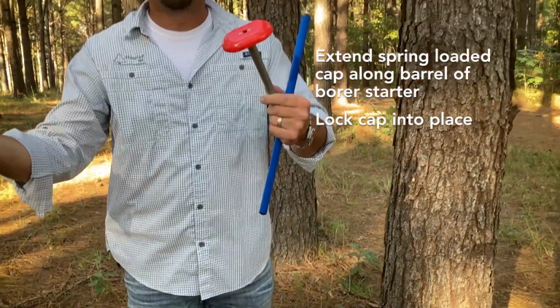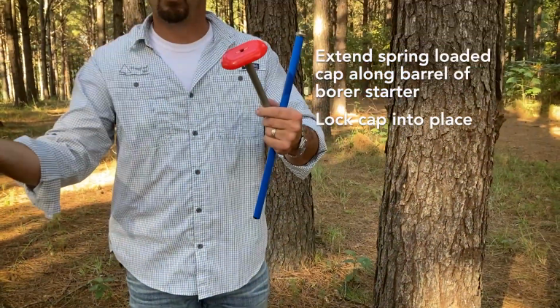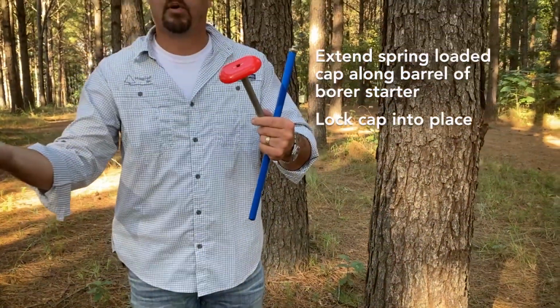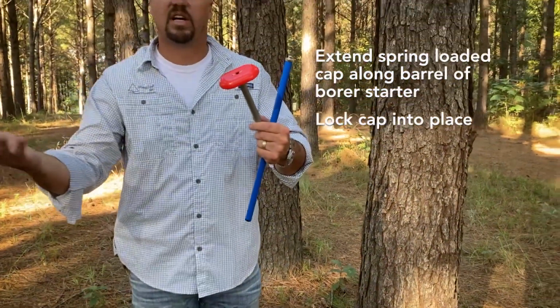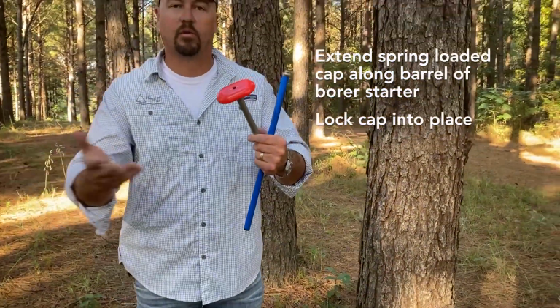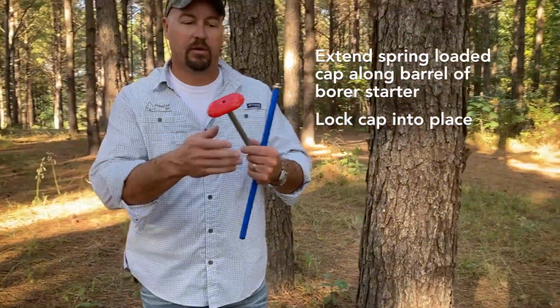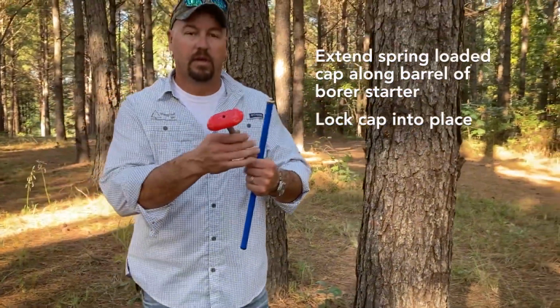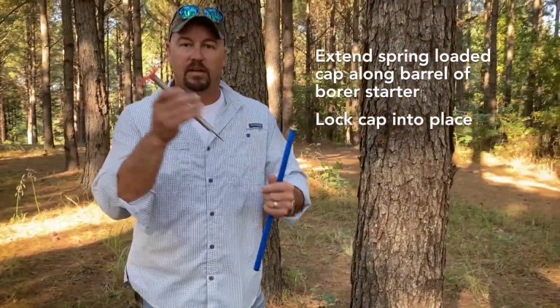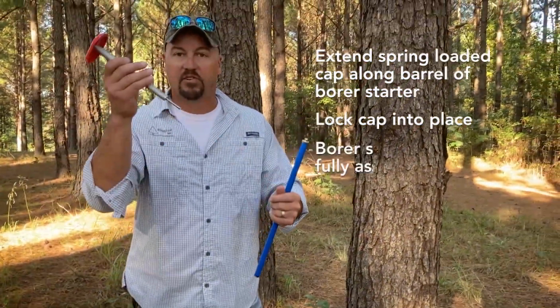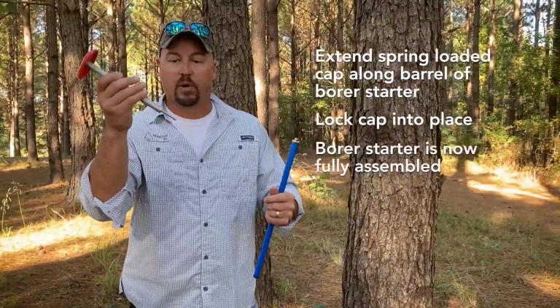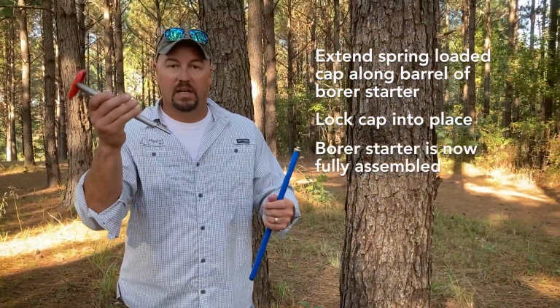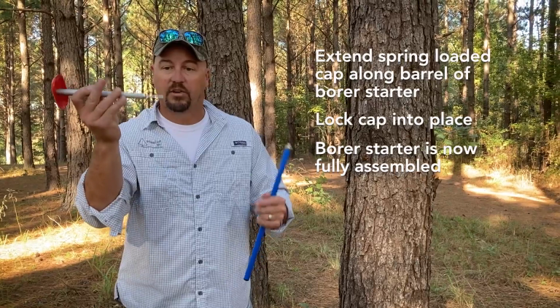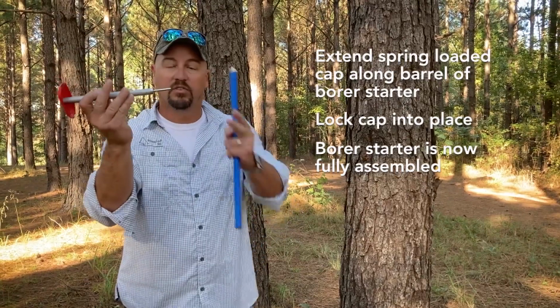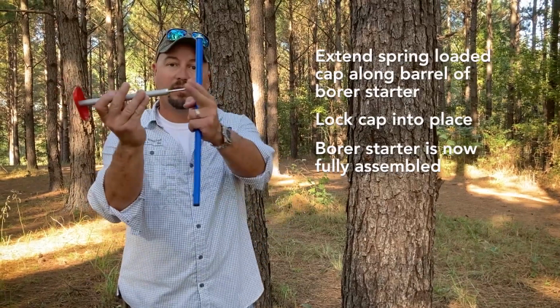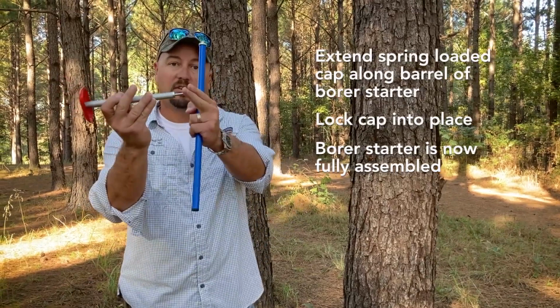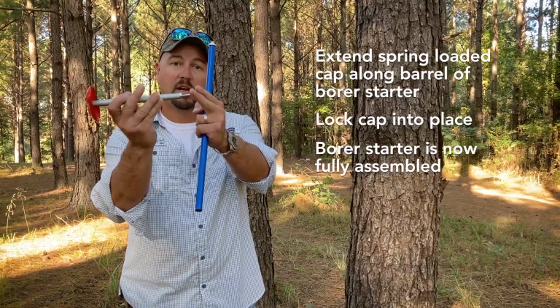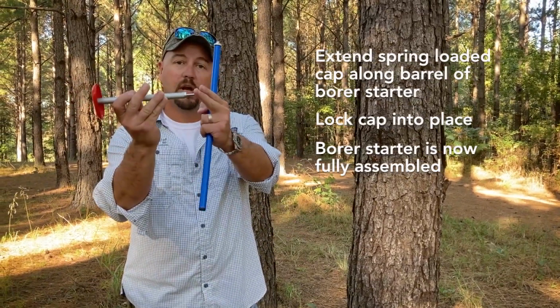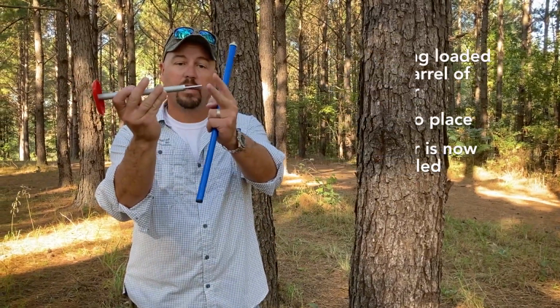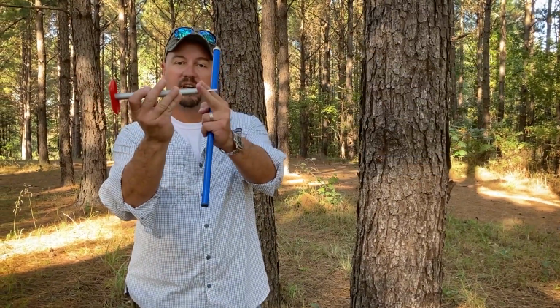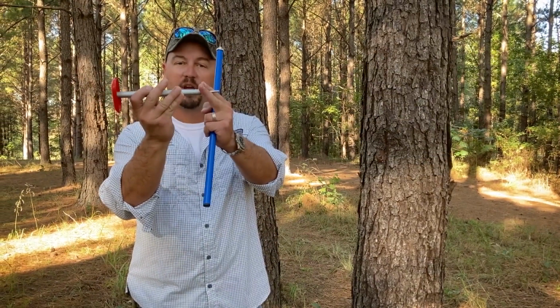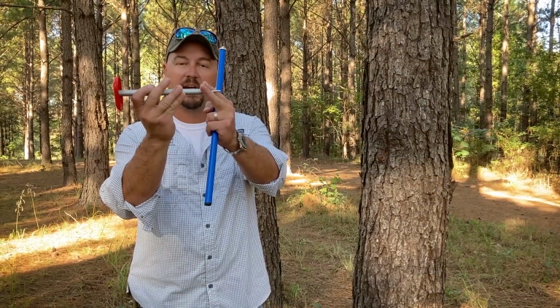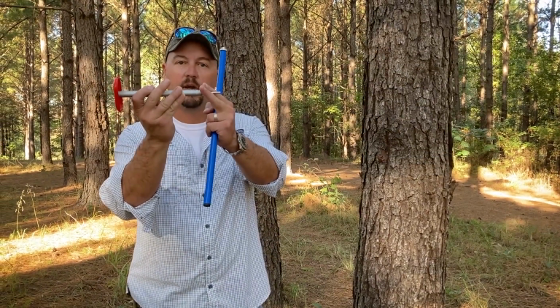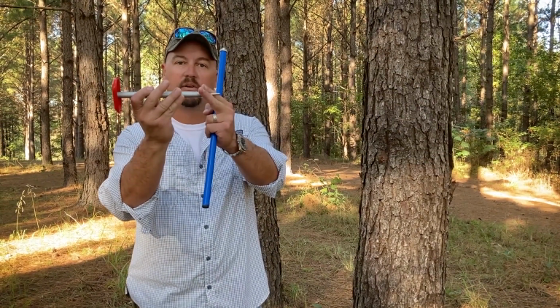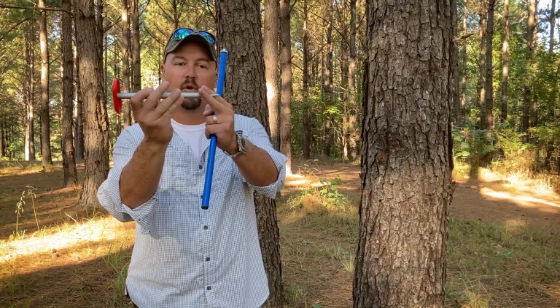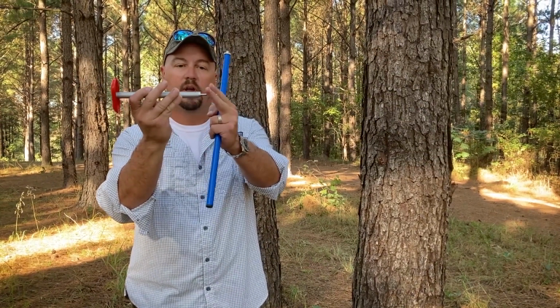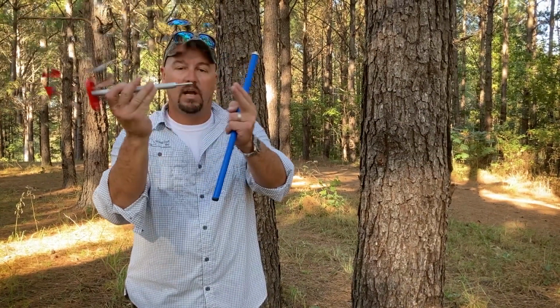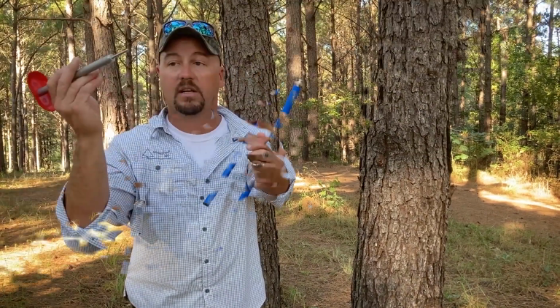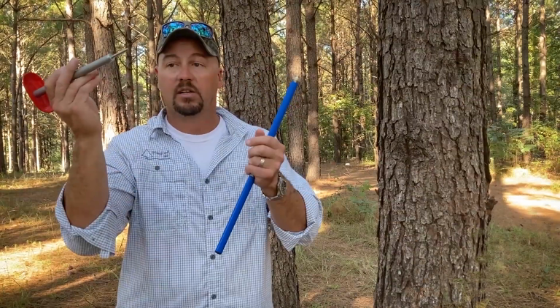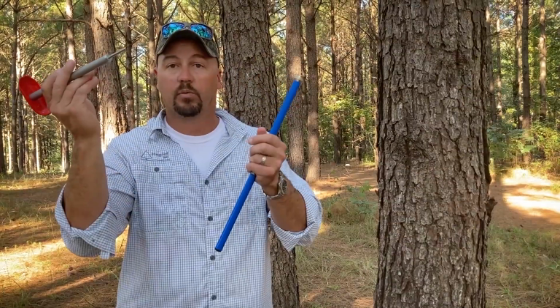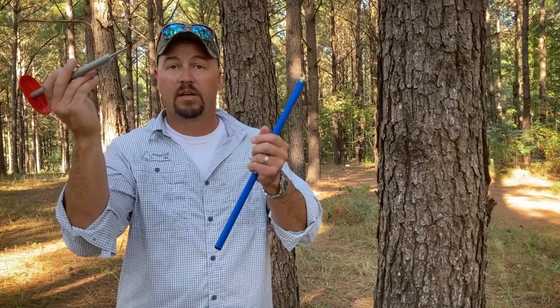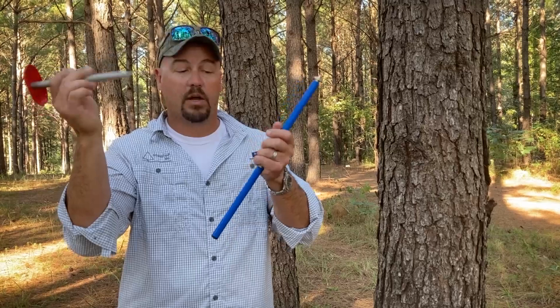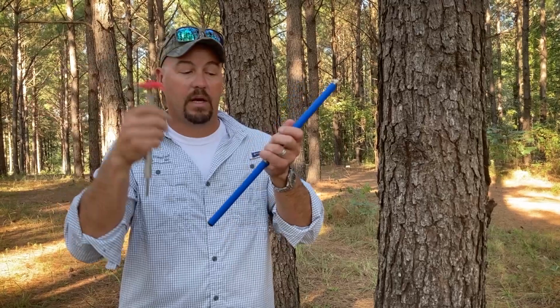It's almost like putting tent poles together. Now this is ready. As you can see, we've got a stud on the other end — a shaft coming out of the other end of the starter. You see the rod at the other end.